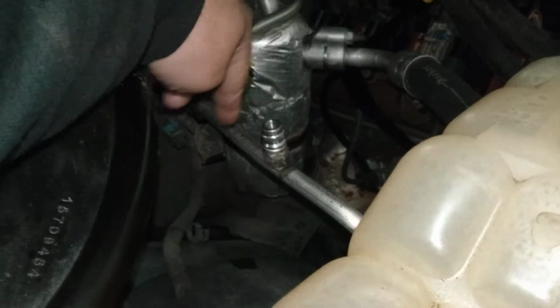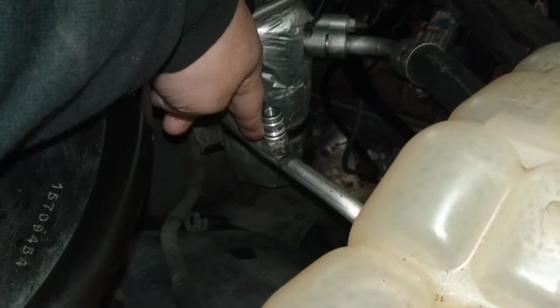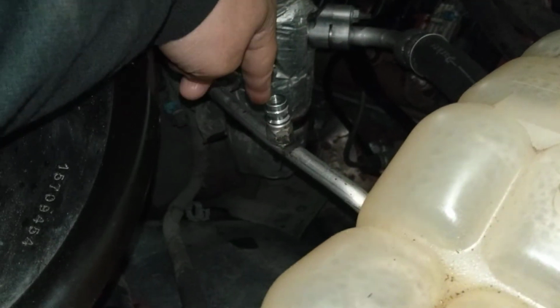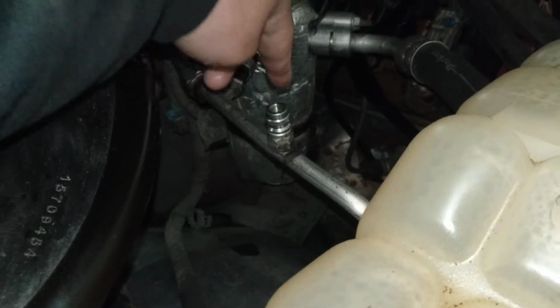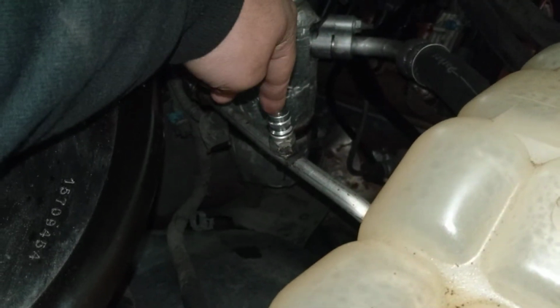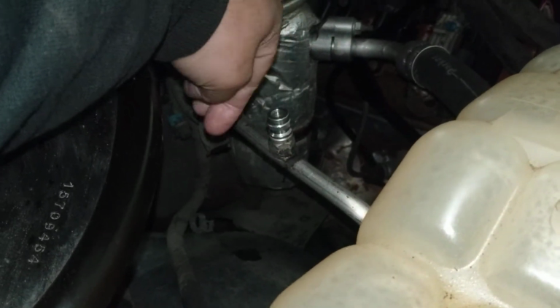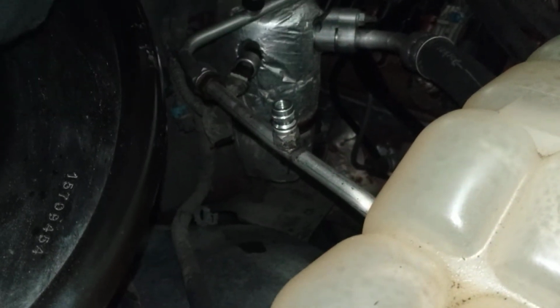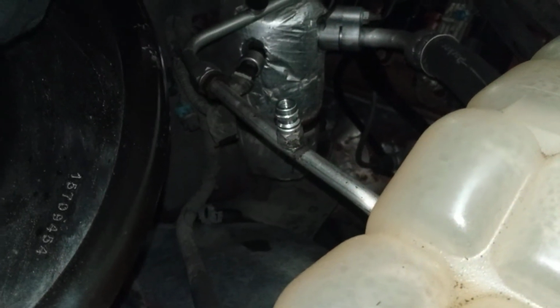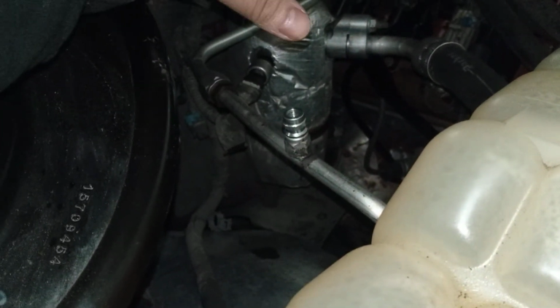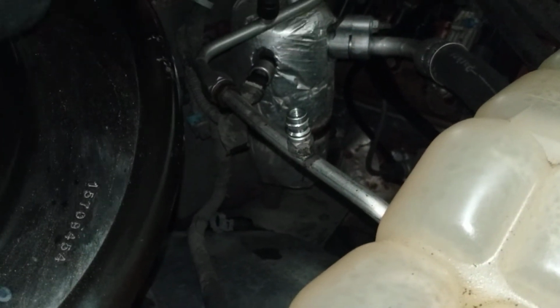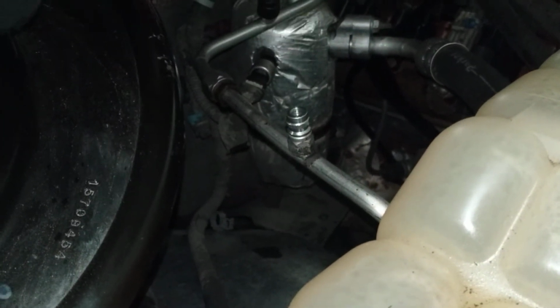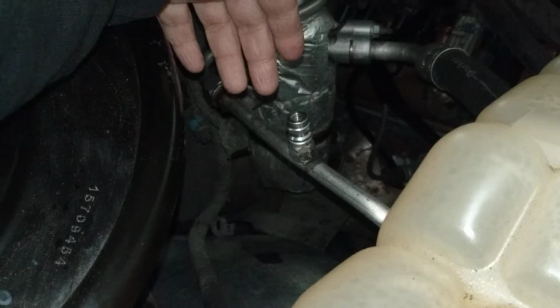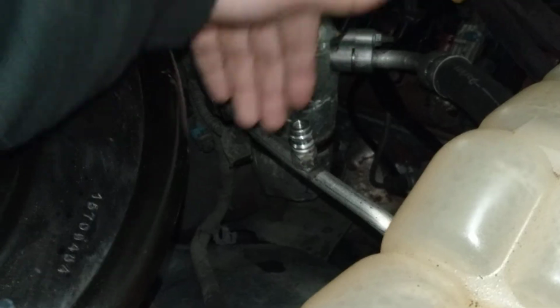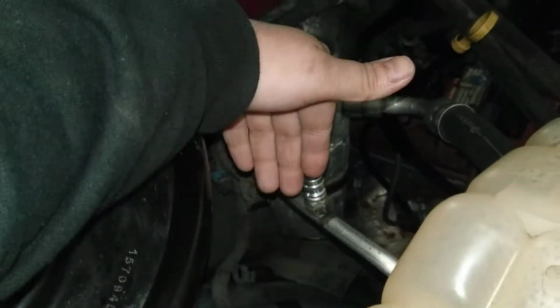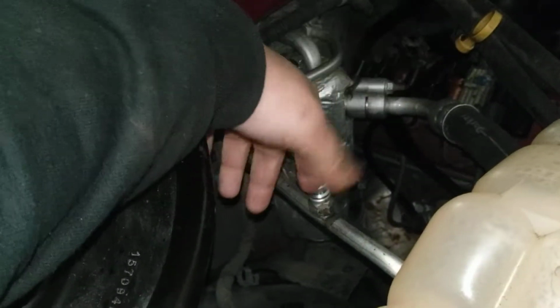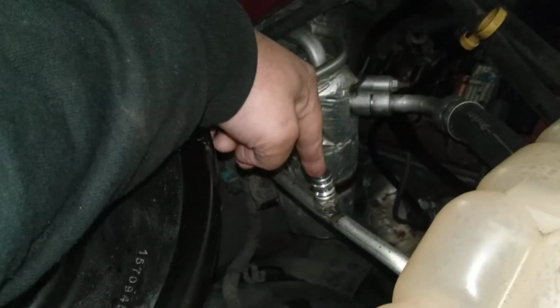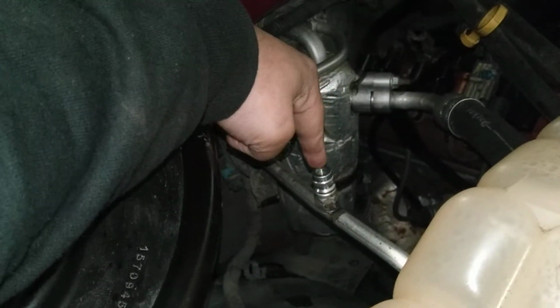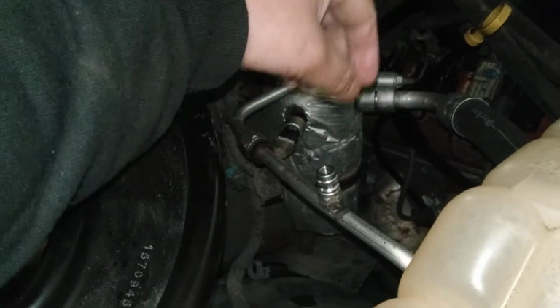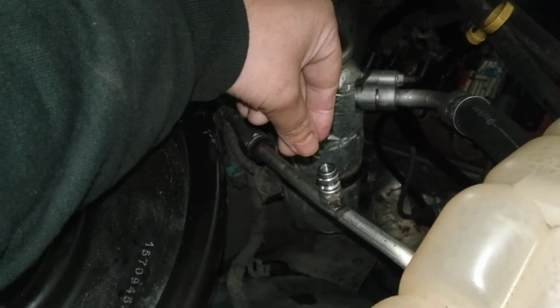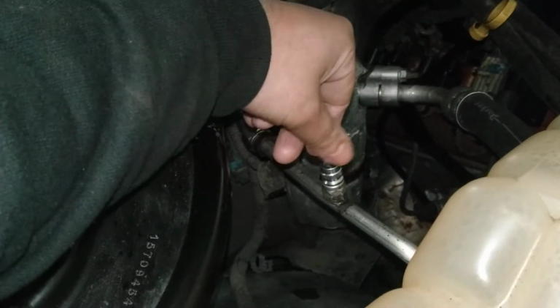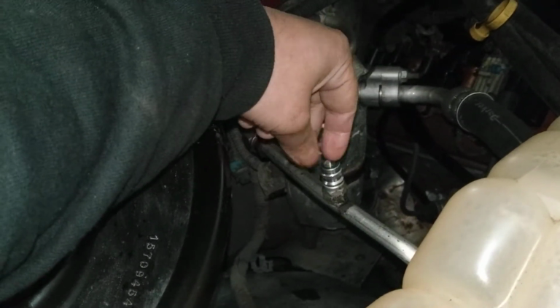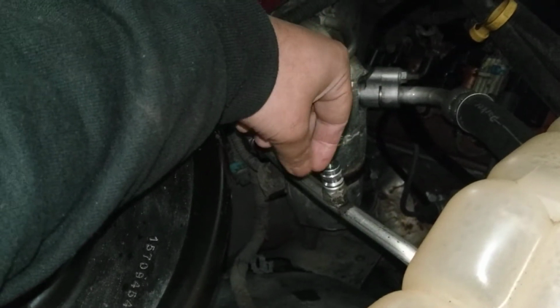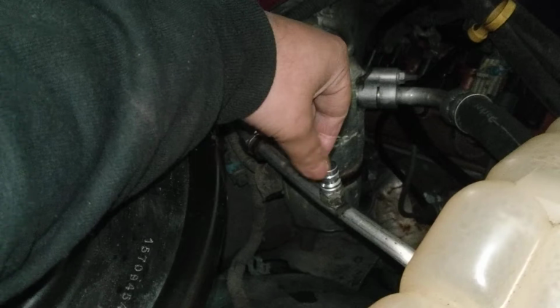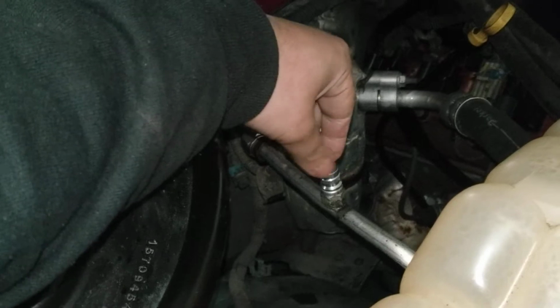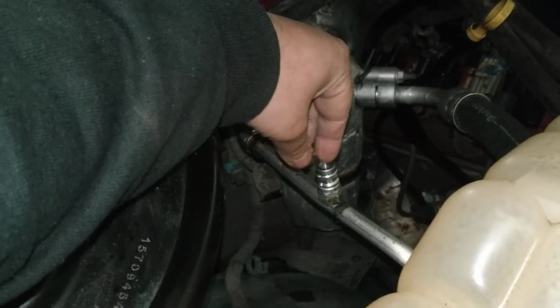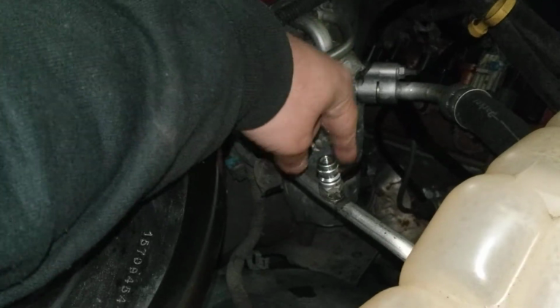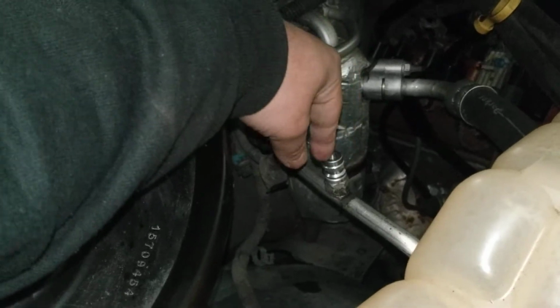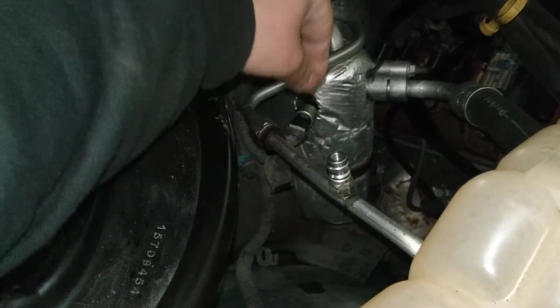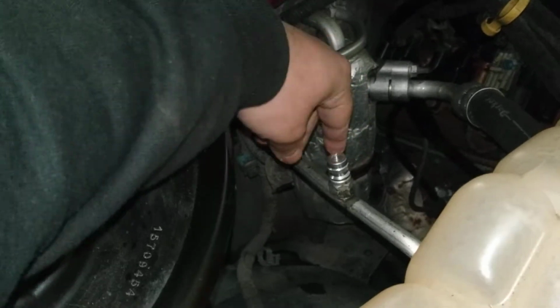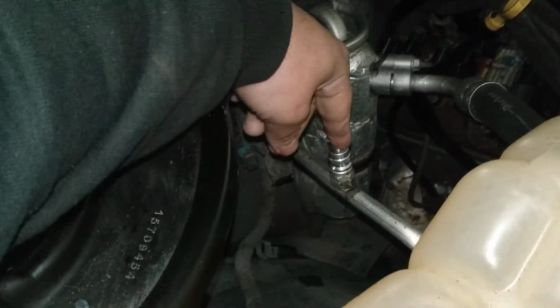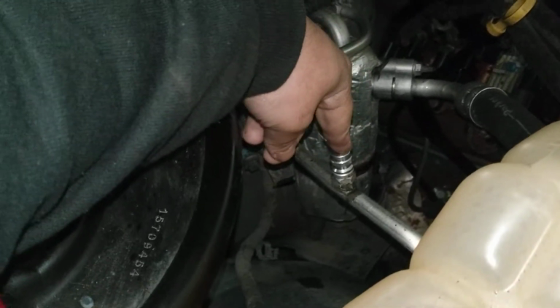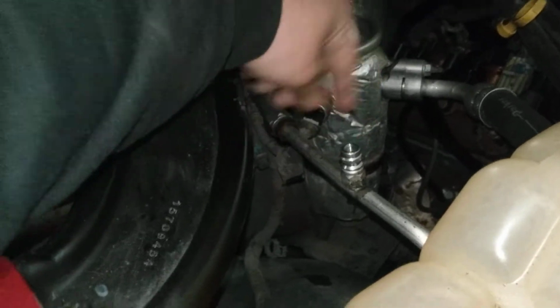After doing some research, apparently this is like a one-time use port thing from GM. Every time that you press down the little nub in there from trying to evacuate the system and putting the gauges on it, this actually goes bad.